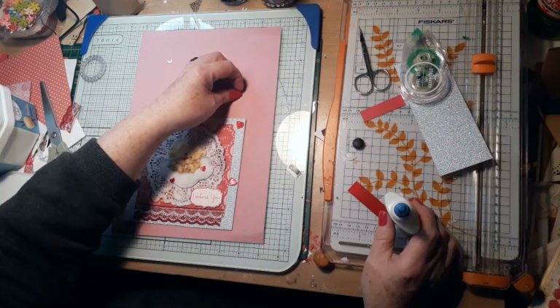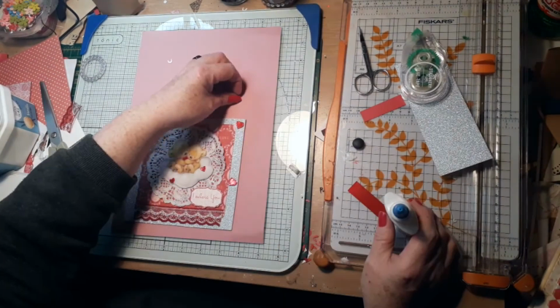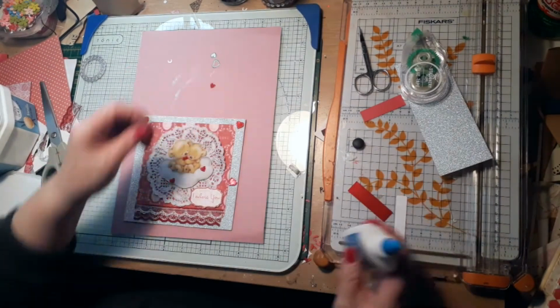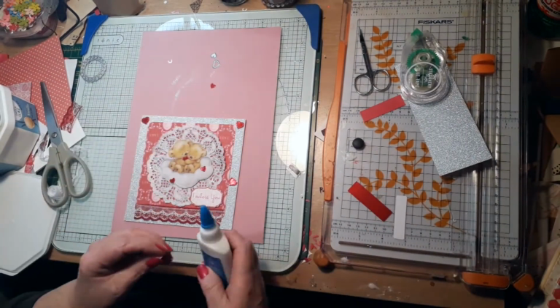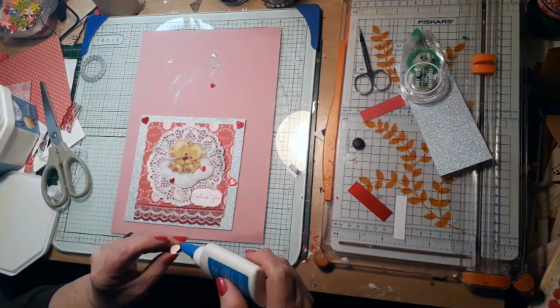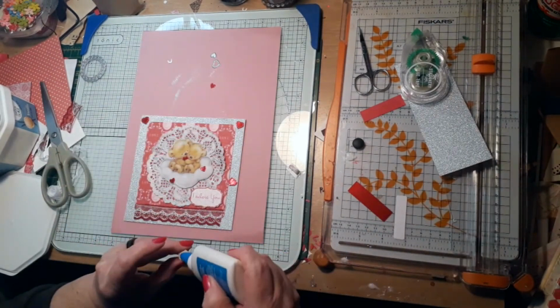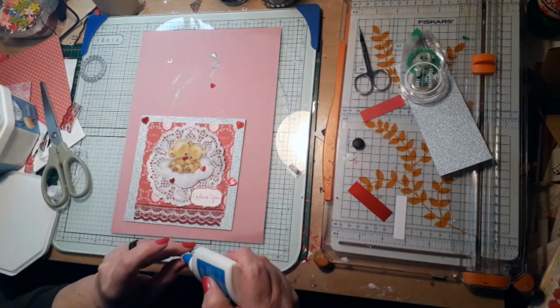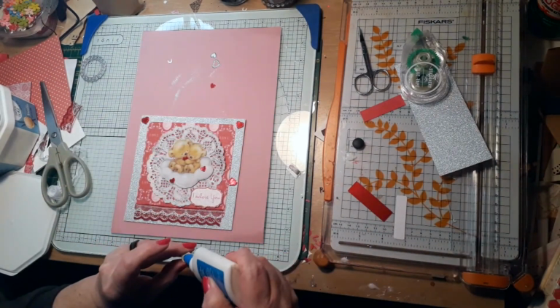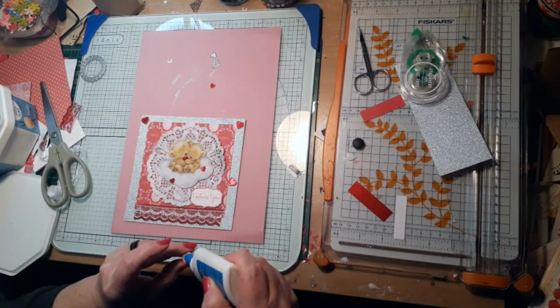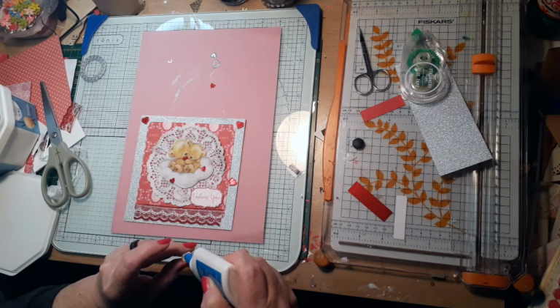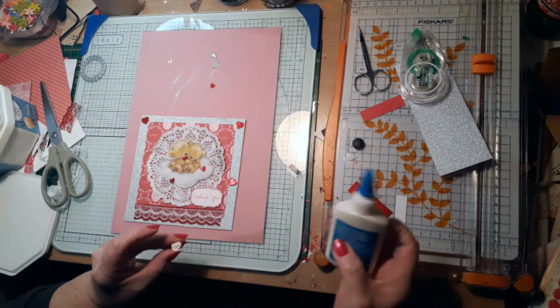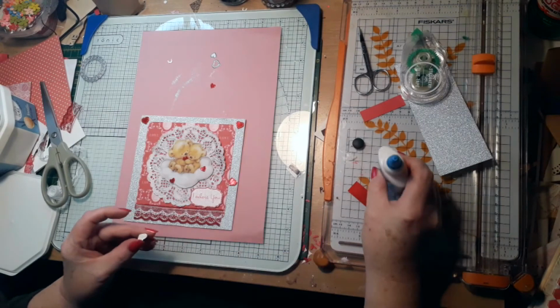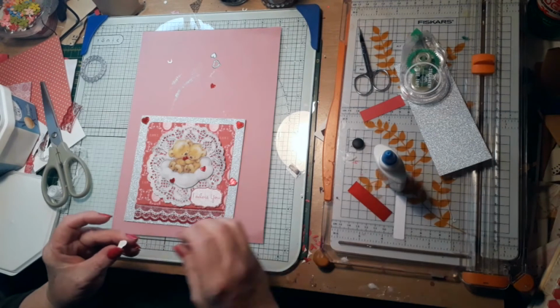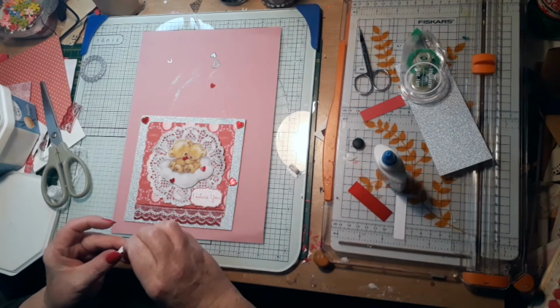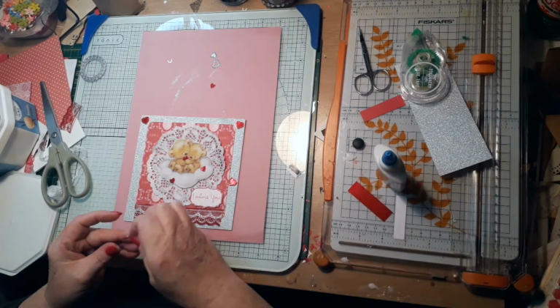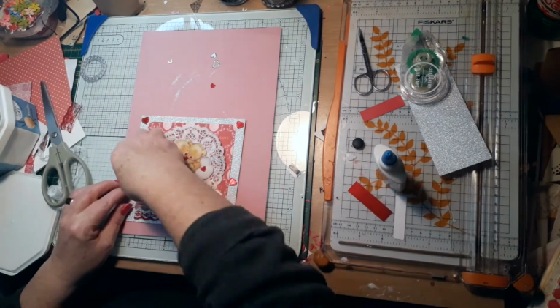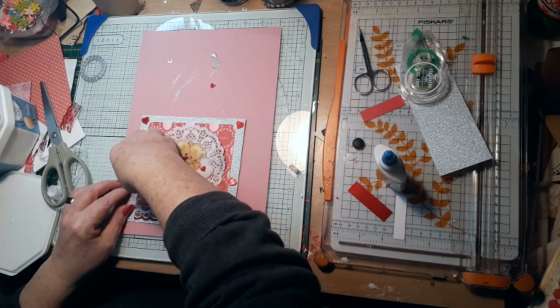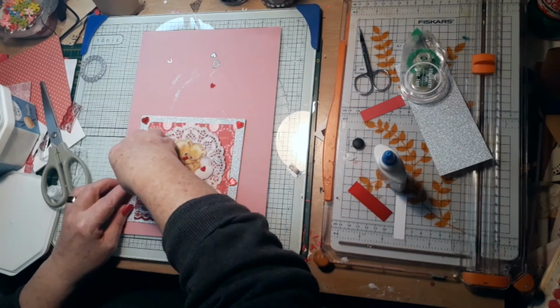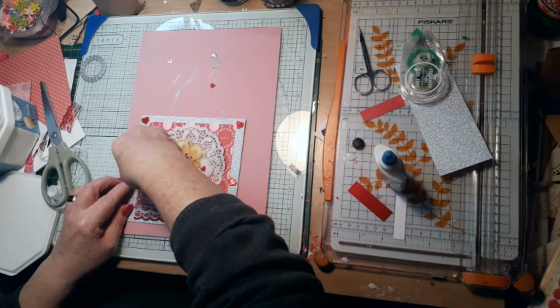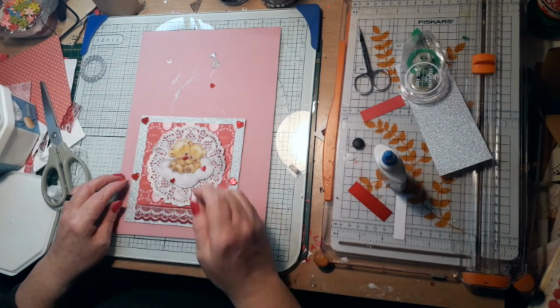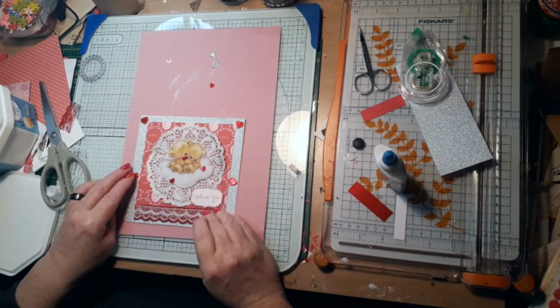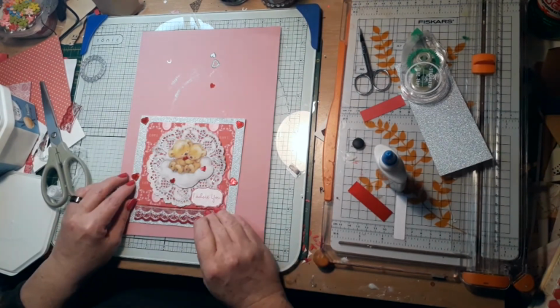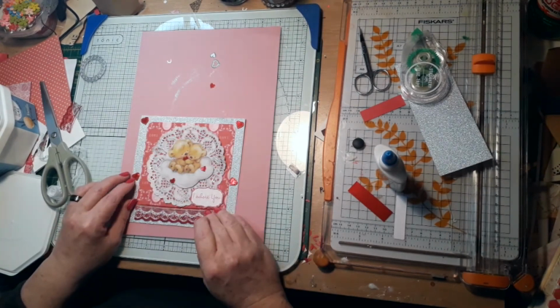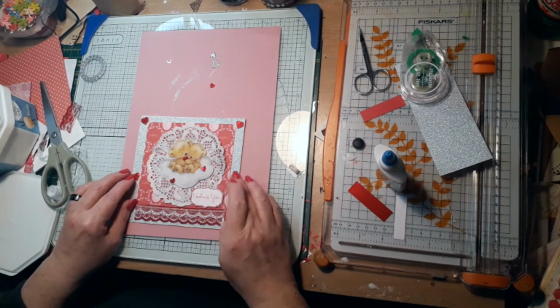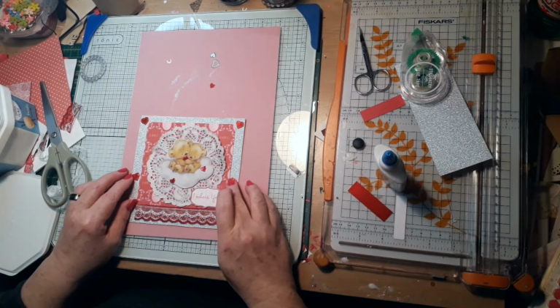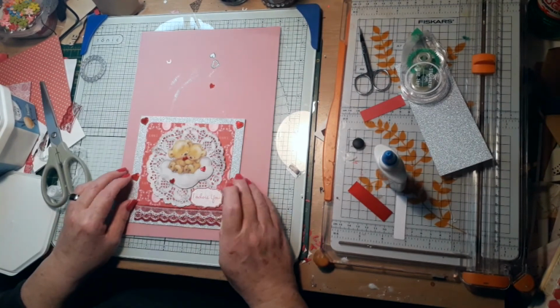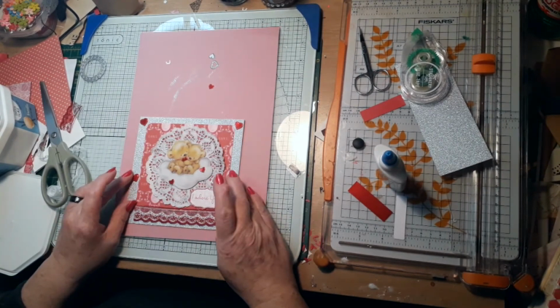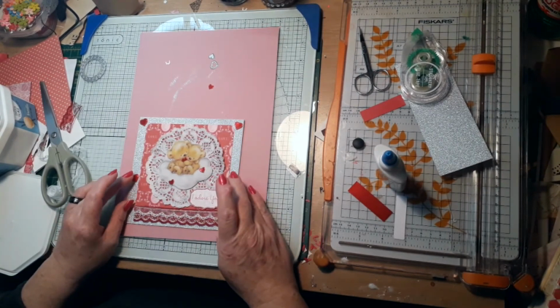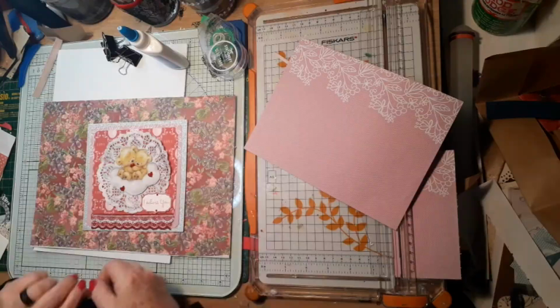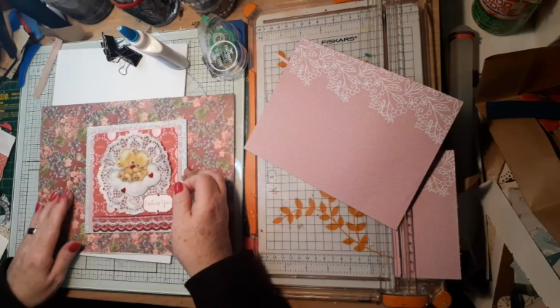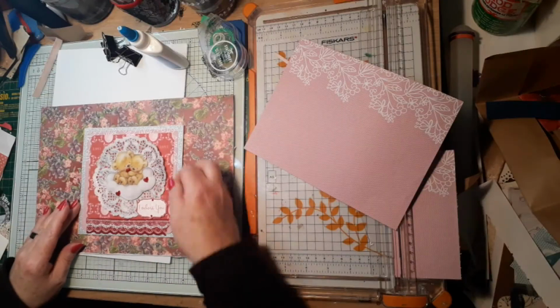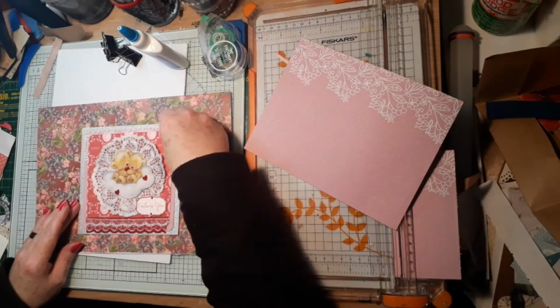I finished the card with the hearts and then thought I was done, but then I changed my mind and put another paper behind the red one.